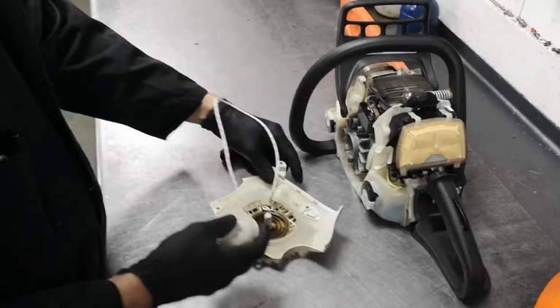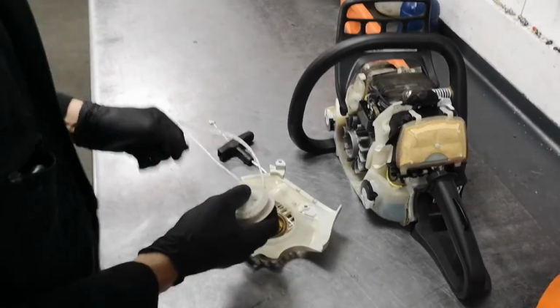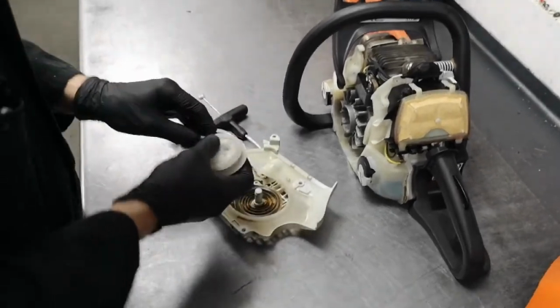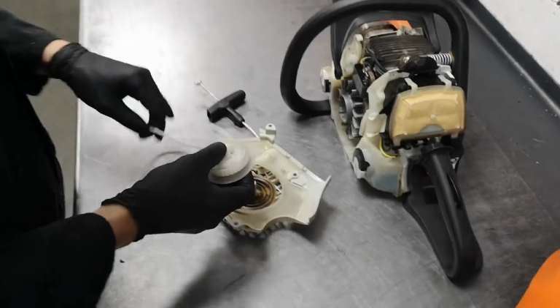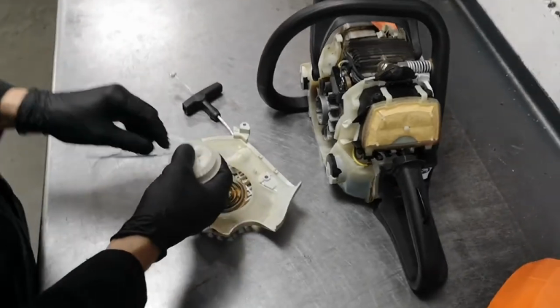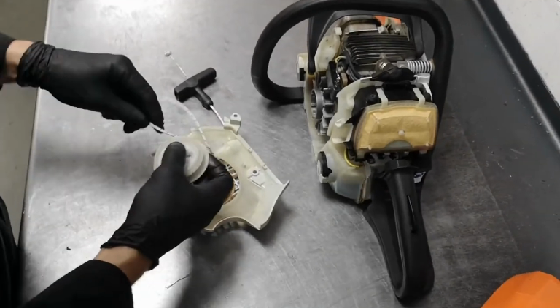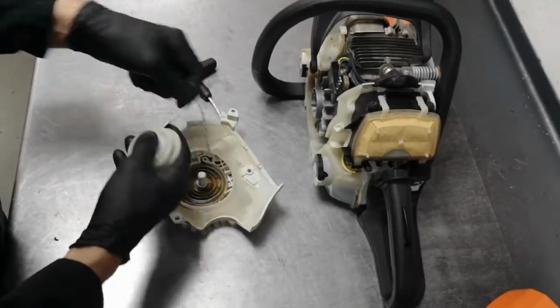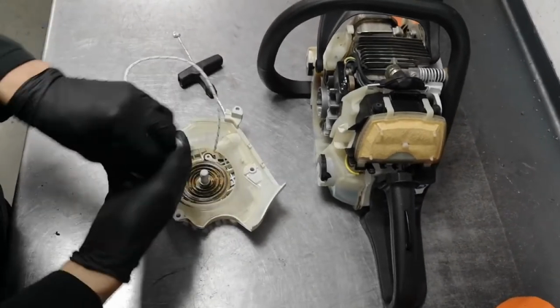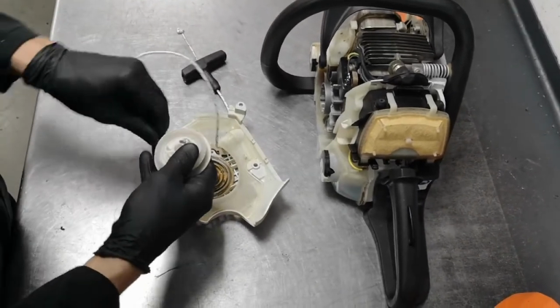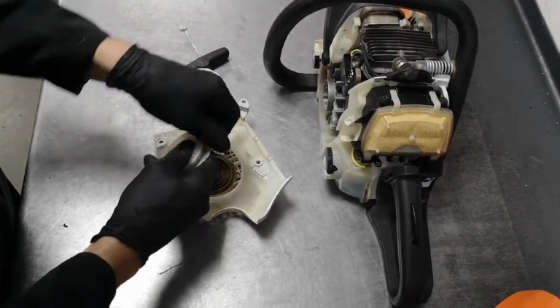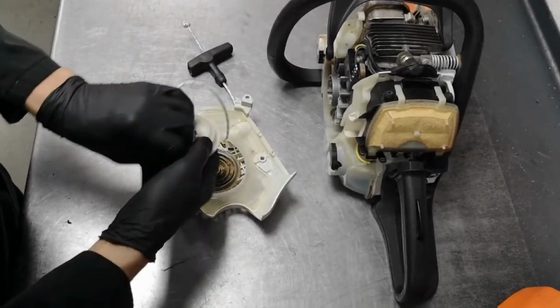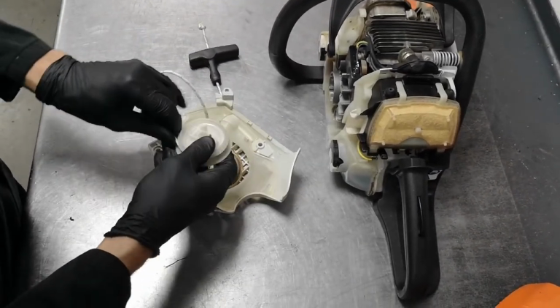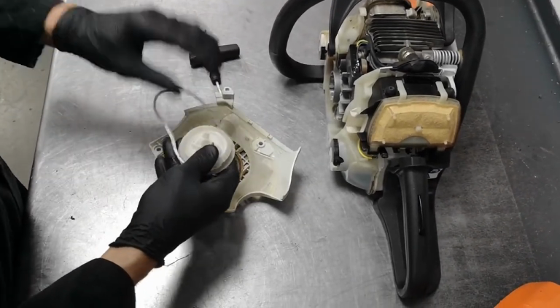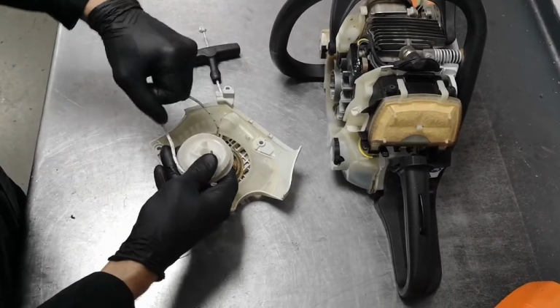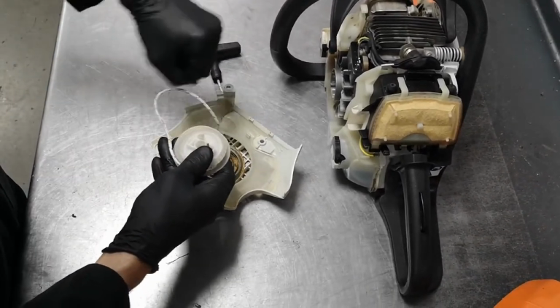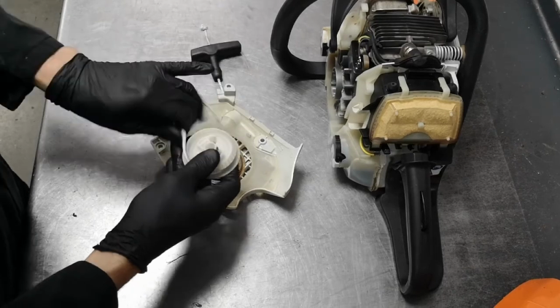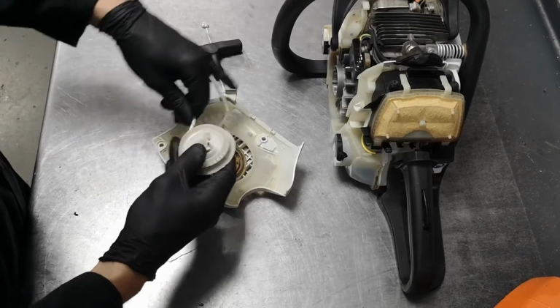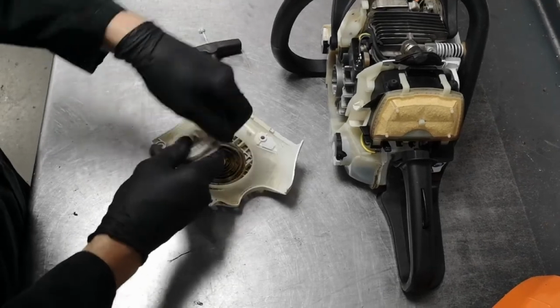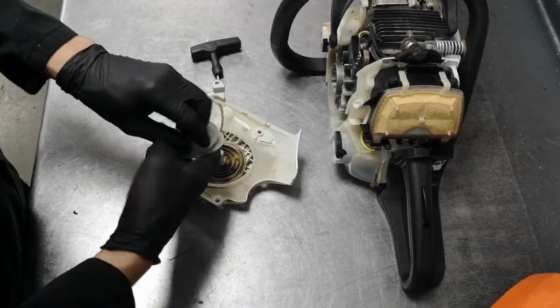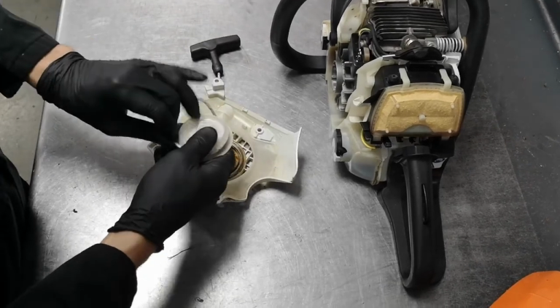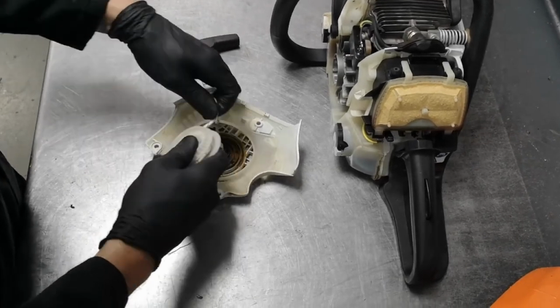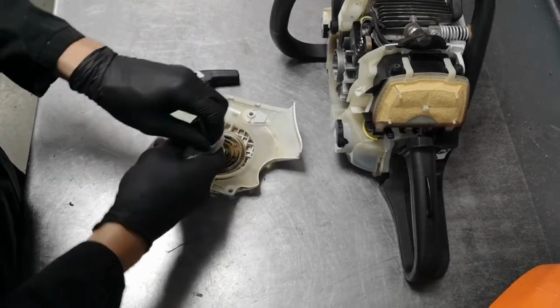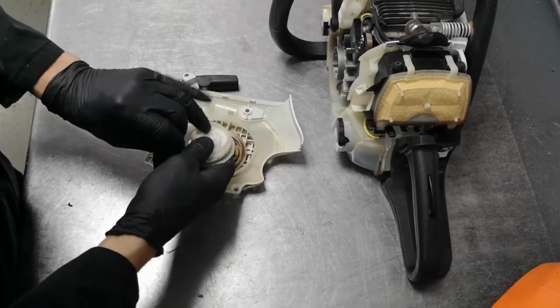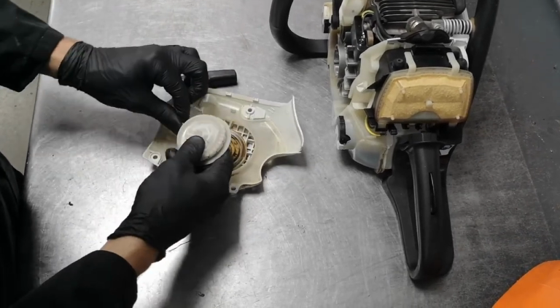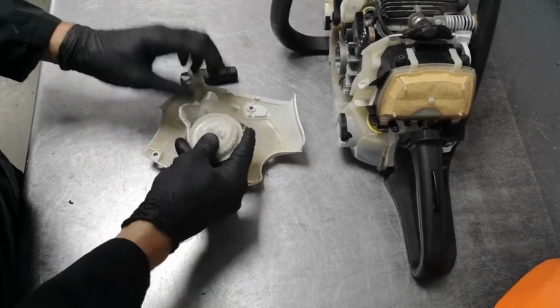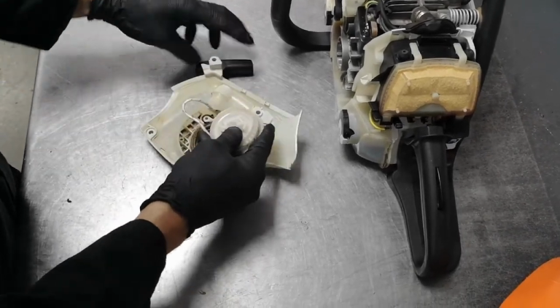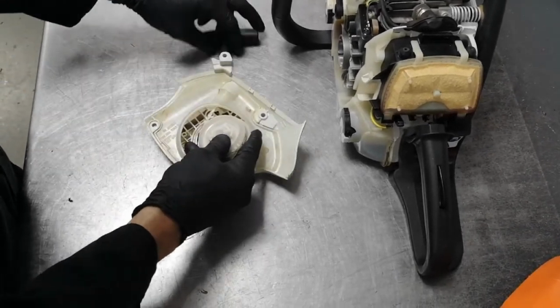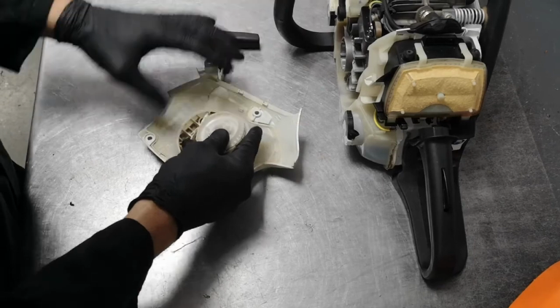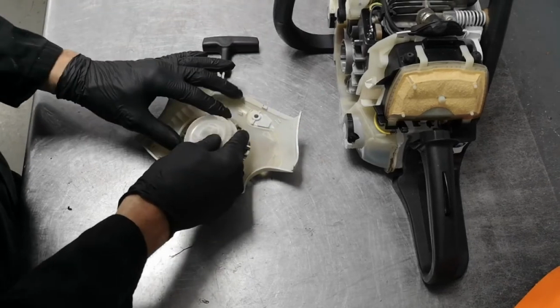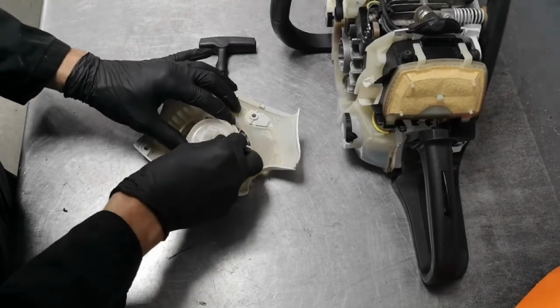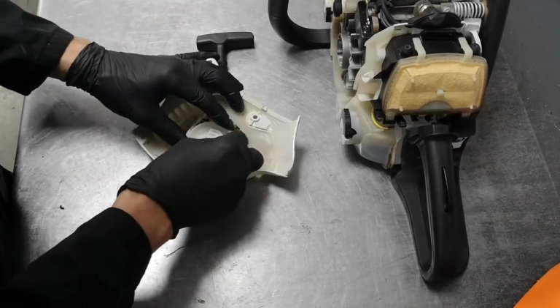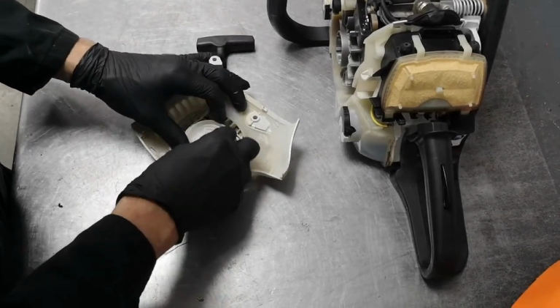Then you're going to wind your rope around the recoil that way, because as it pulls out, that's the direction it's going to pull. Now you are going to be left with a little bit of slack, but we're going to take care of that in just a moment.